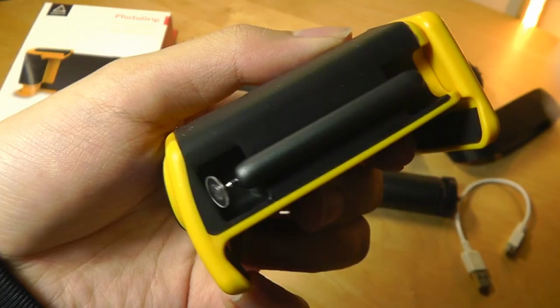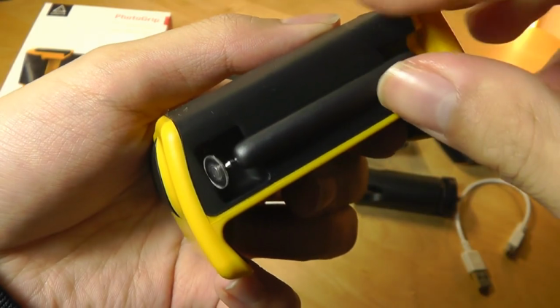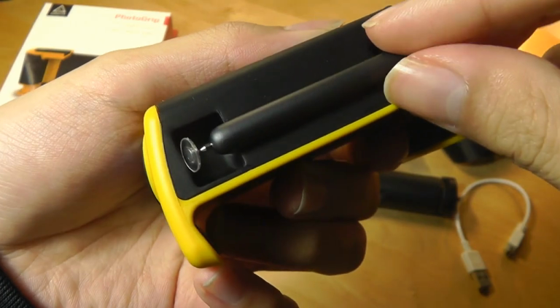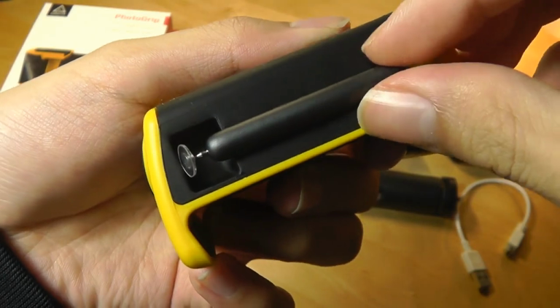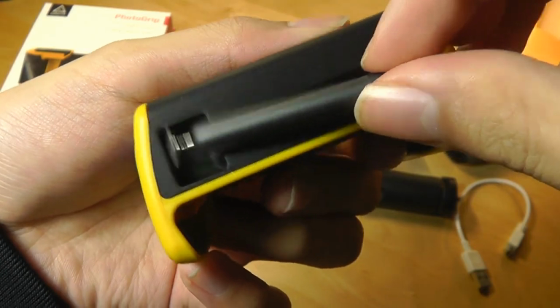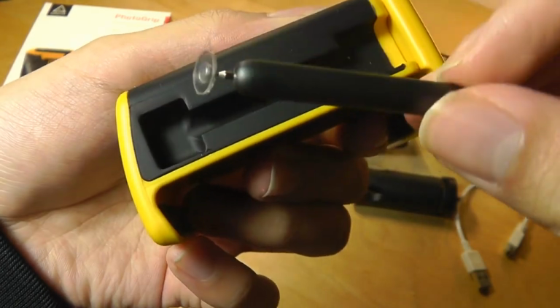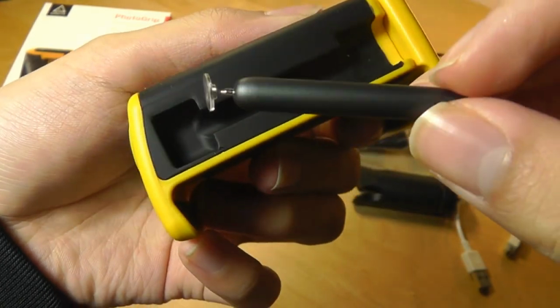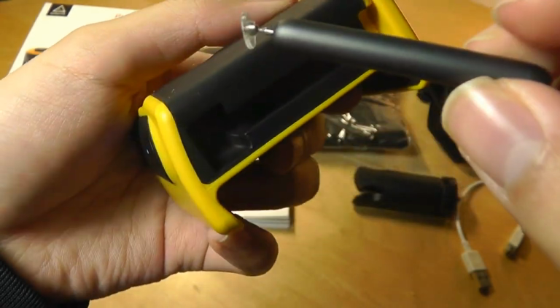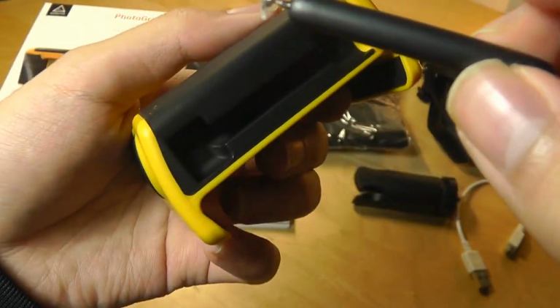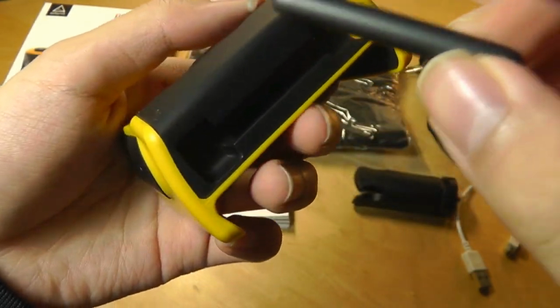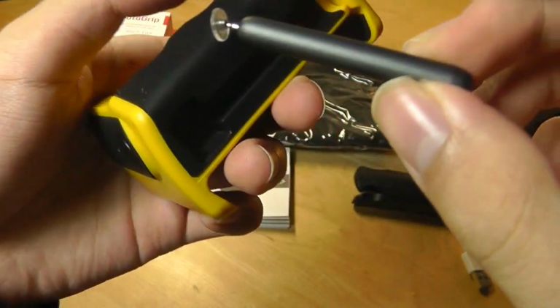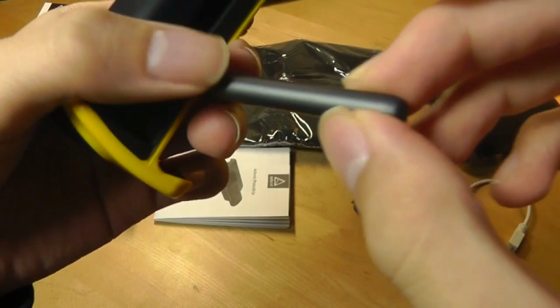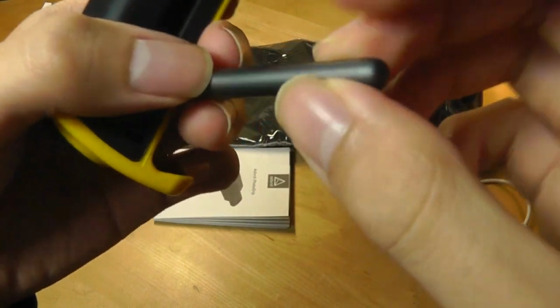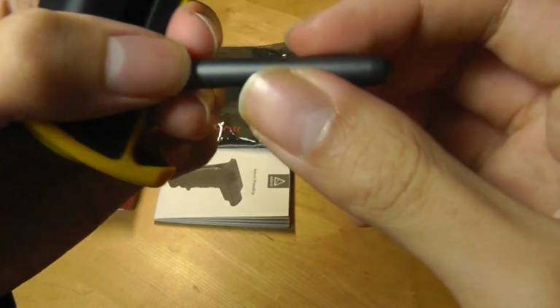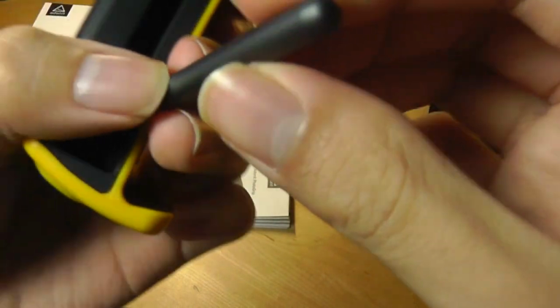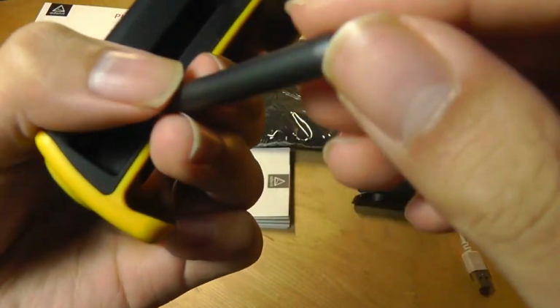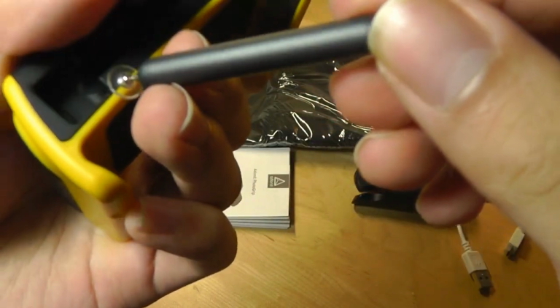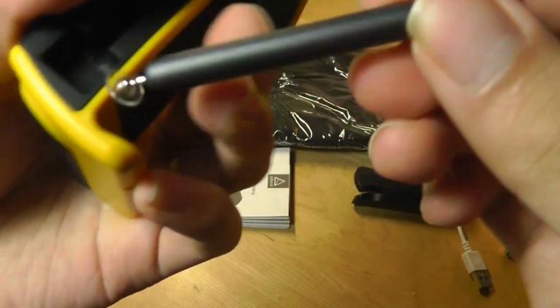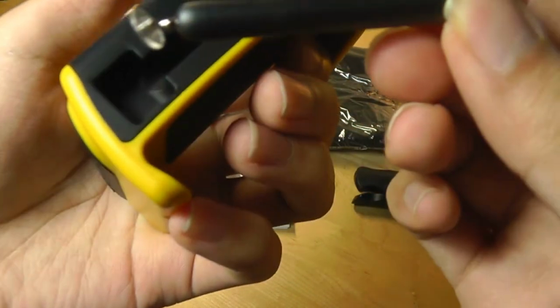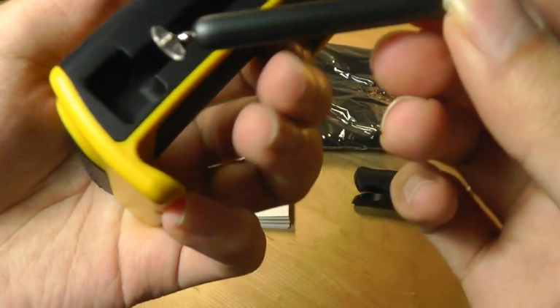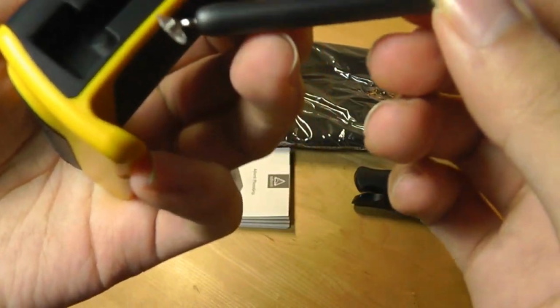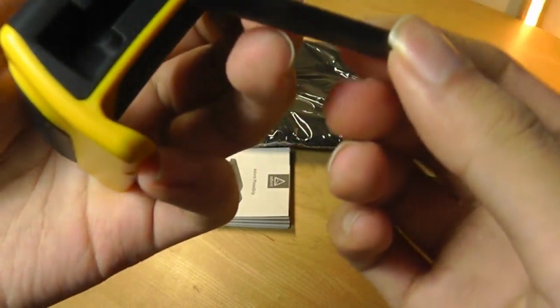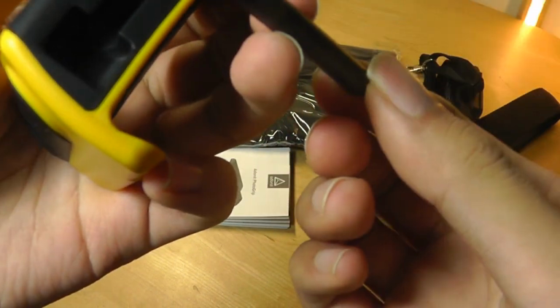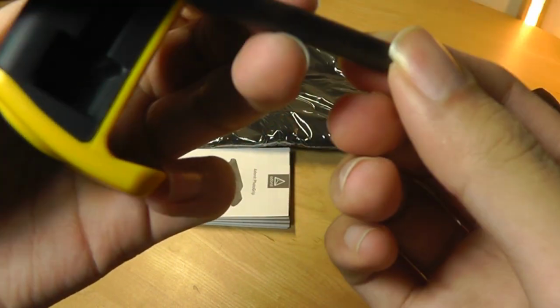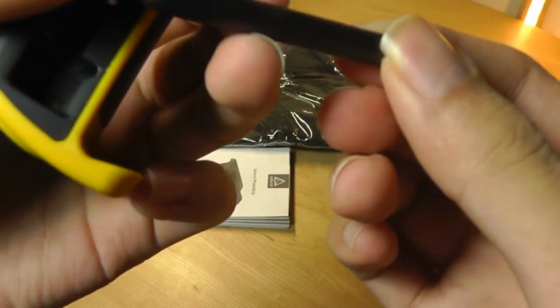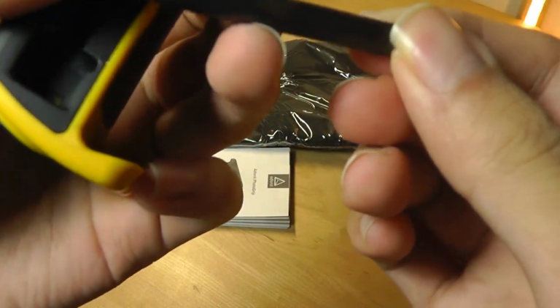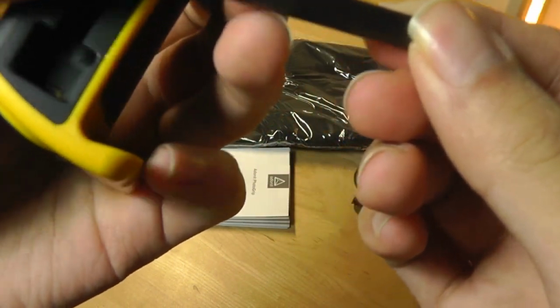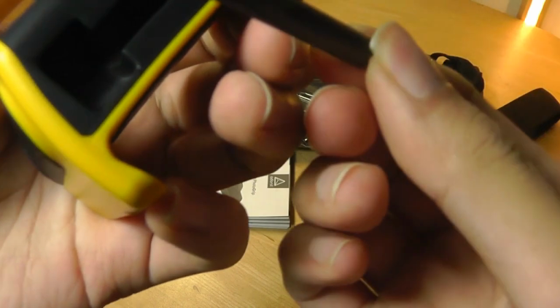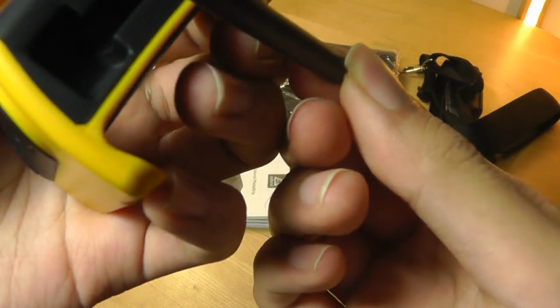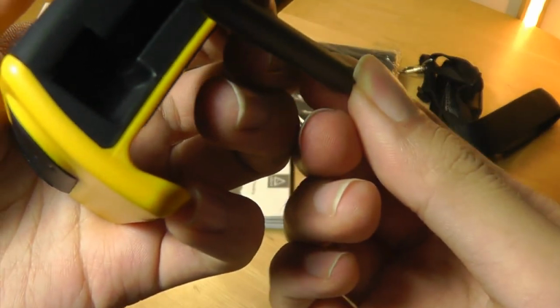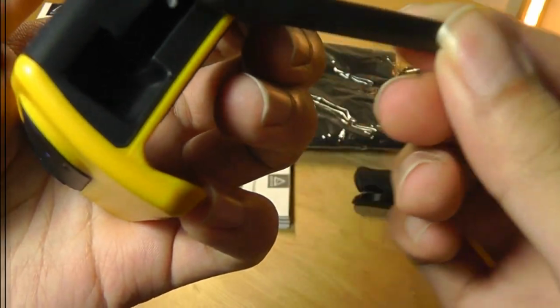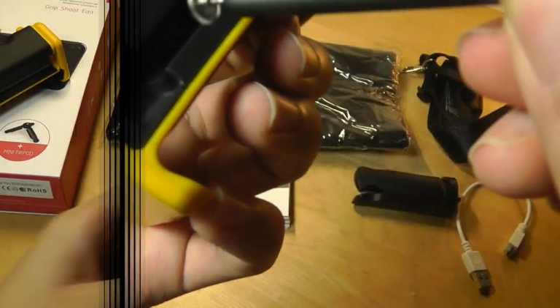We do have the integrated stylus, which is Adonit's specialty. It is very small and has a sleek look — it's made out of plastic and includes a very precise disc-style tip.